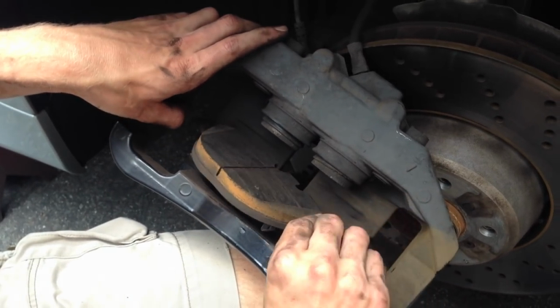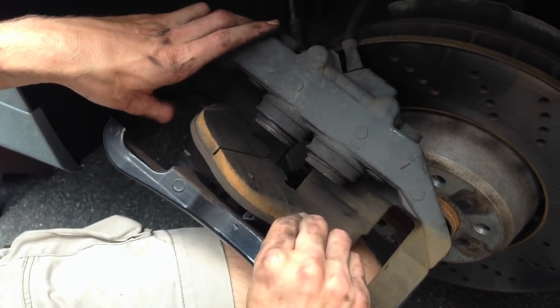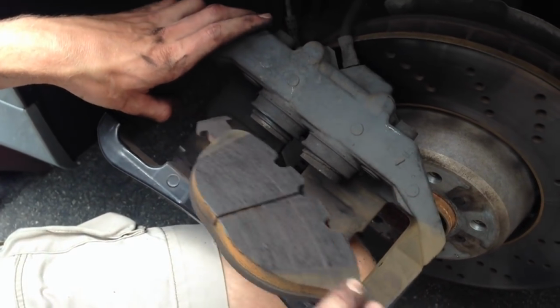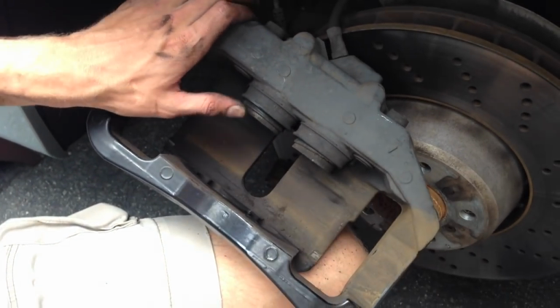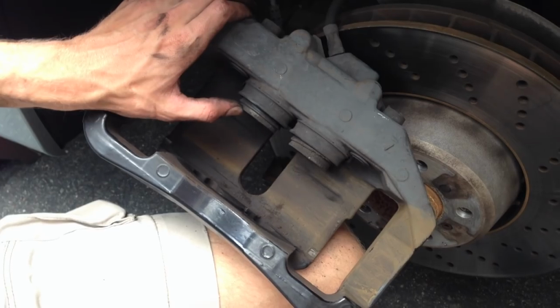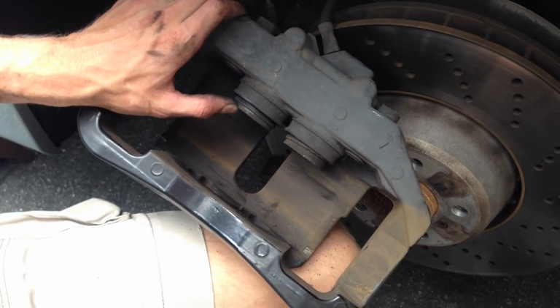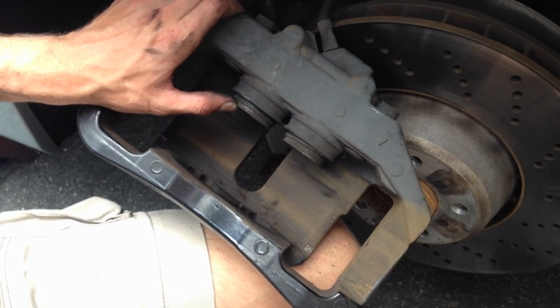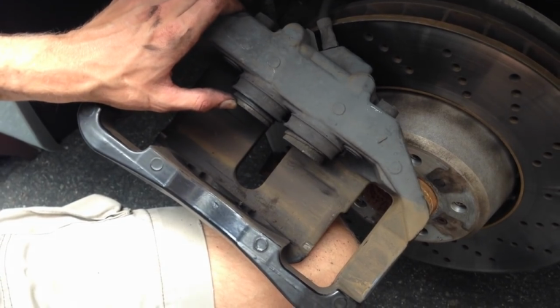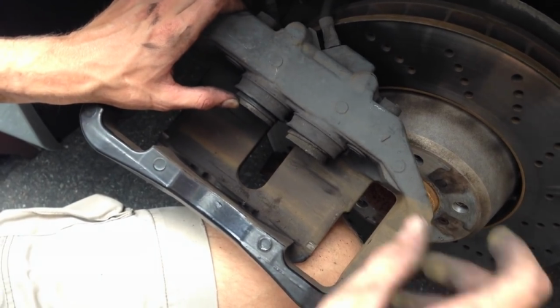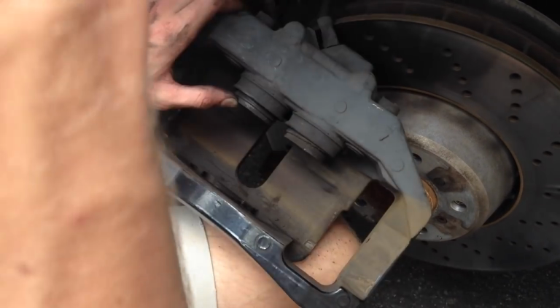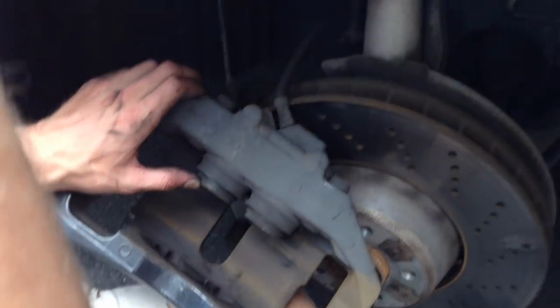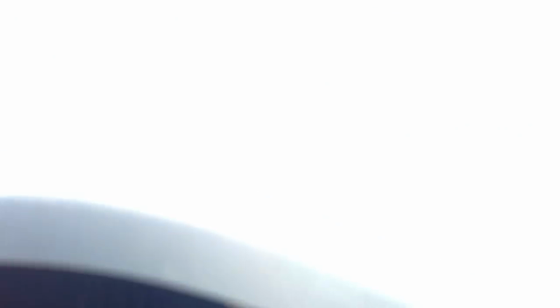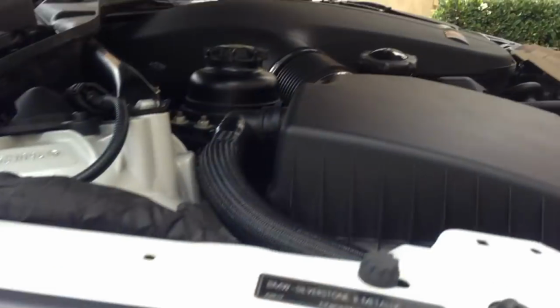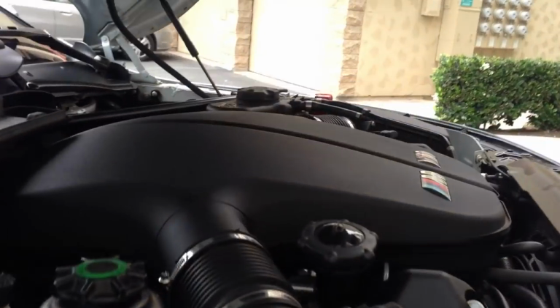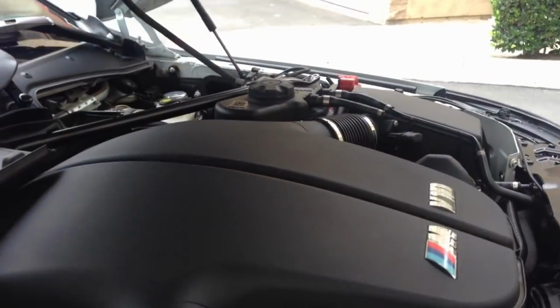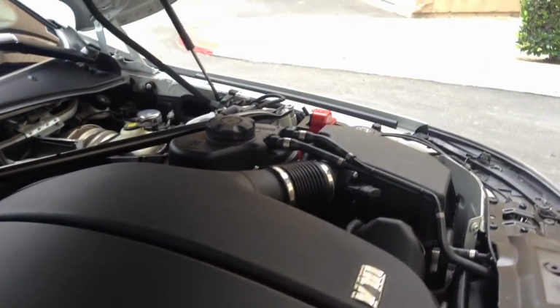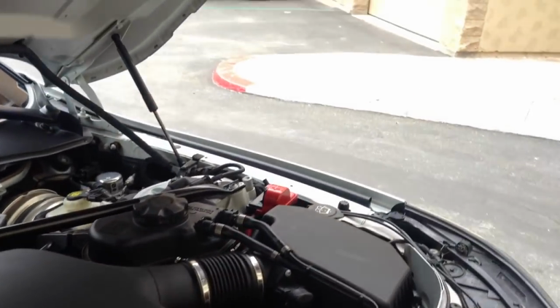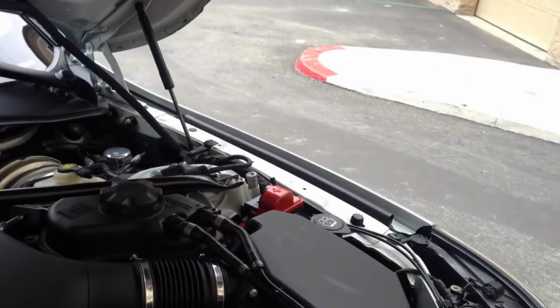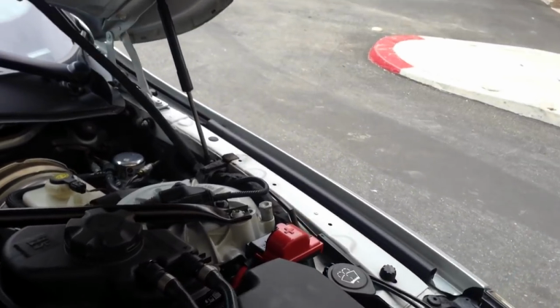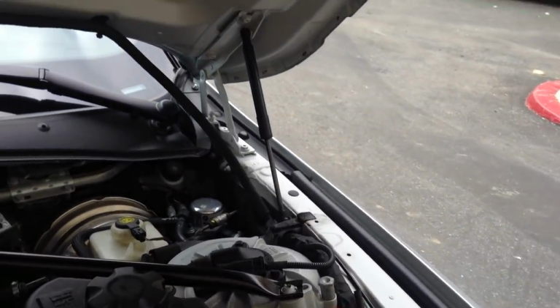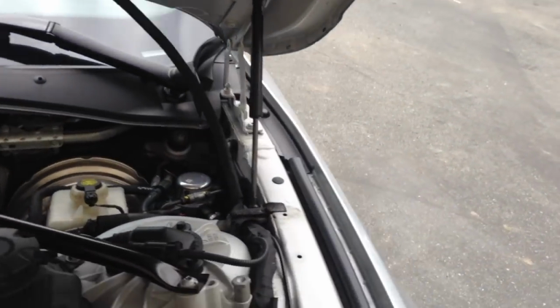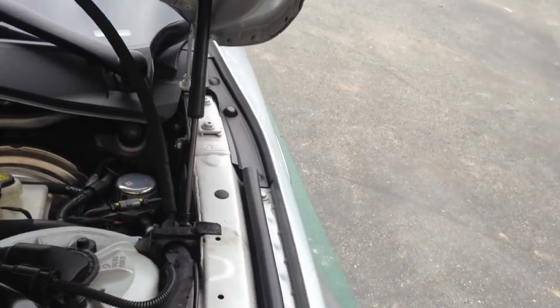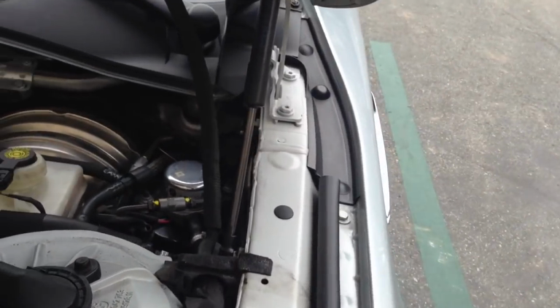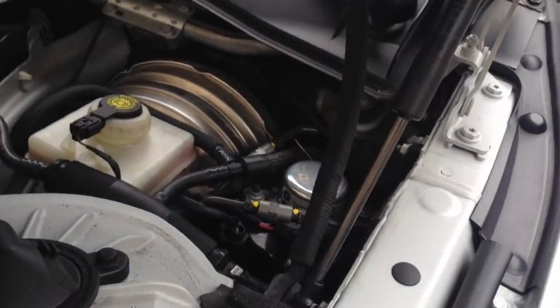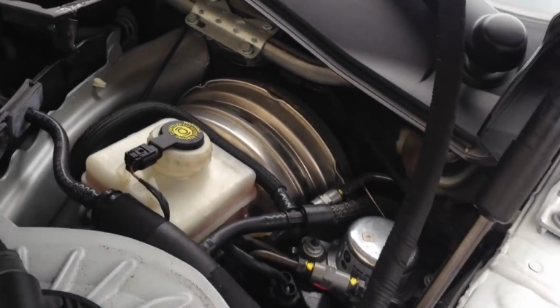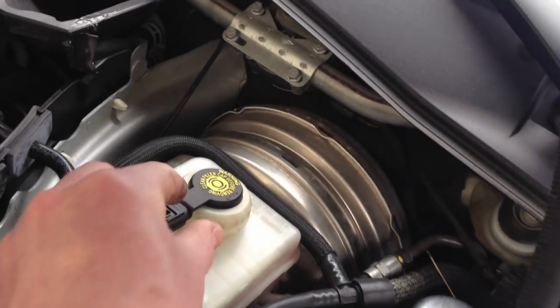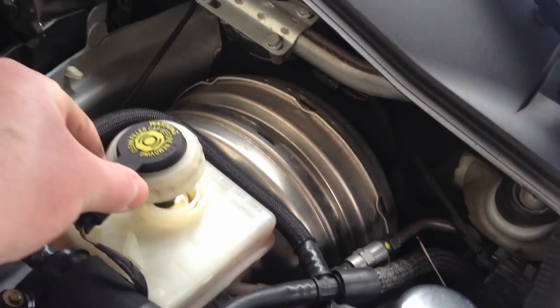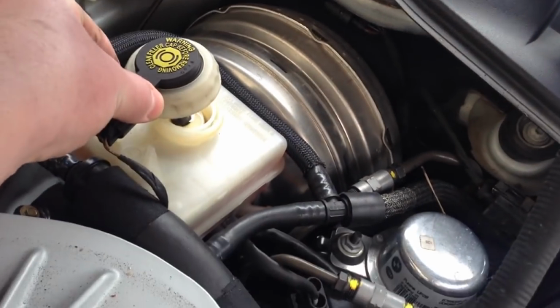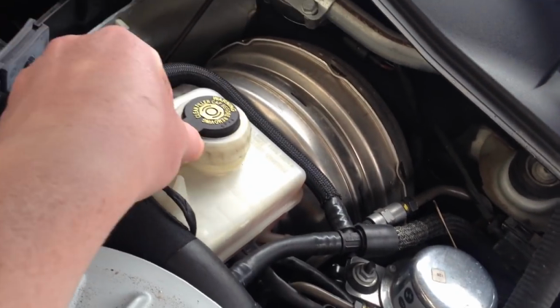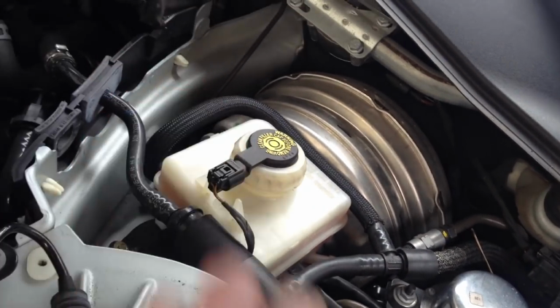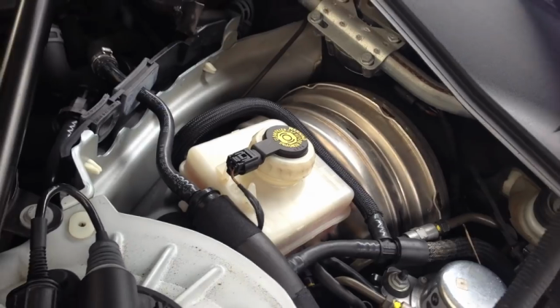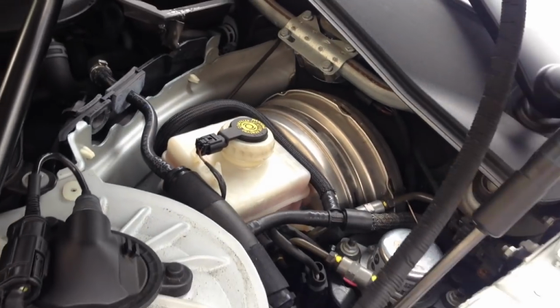Now we're ready to put a C-clamp on these pistons and compress them, making sure that we've taken the cap off of the brake fluid reservoir — which is right up here underneath the driver's side cabin air filter. Make sure the cap is removed.